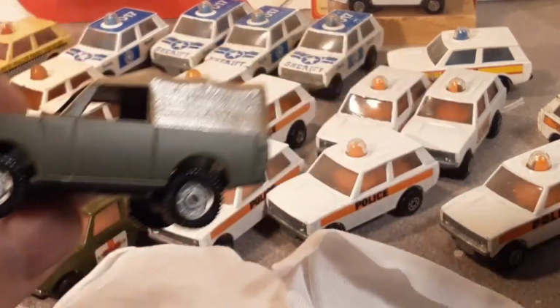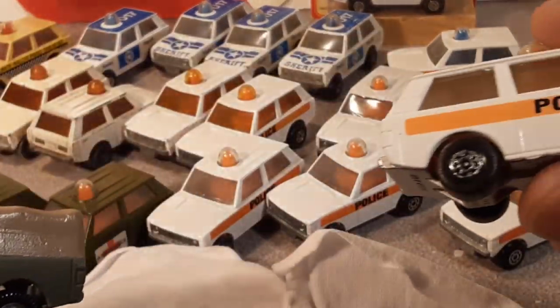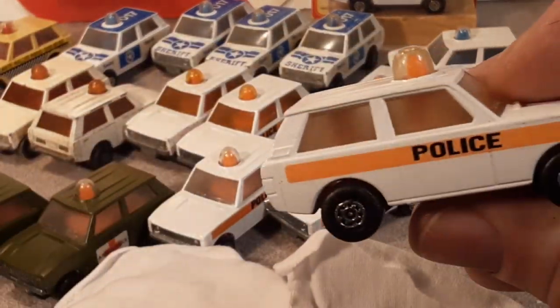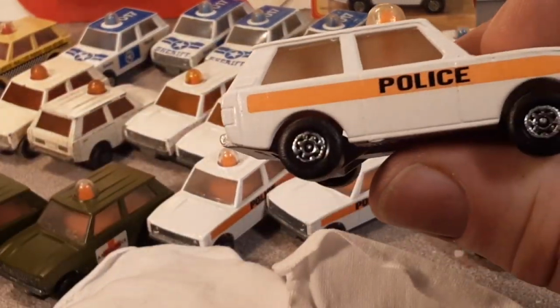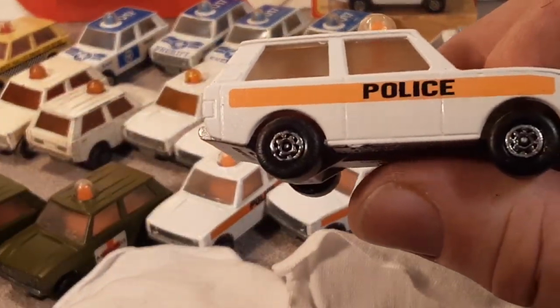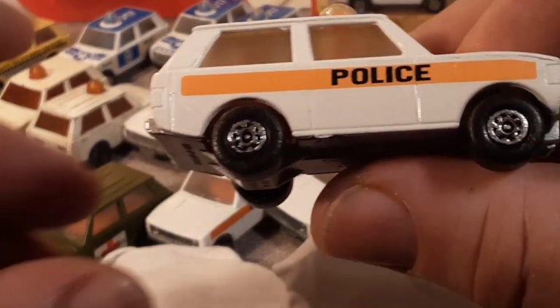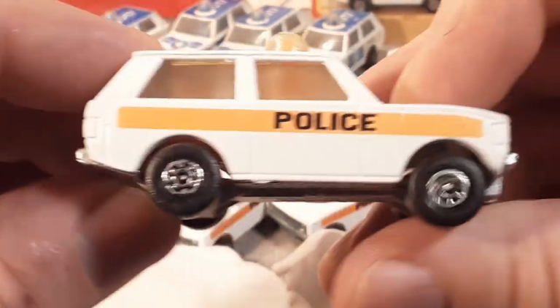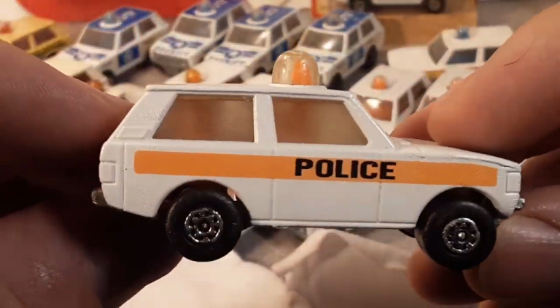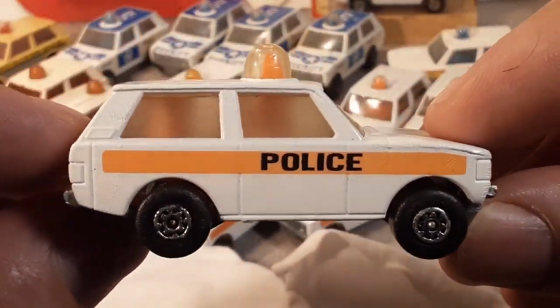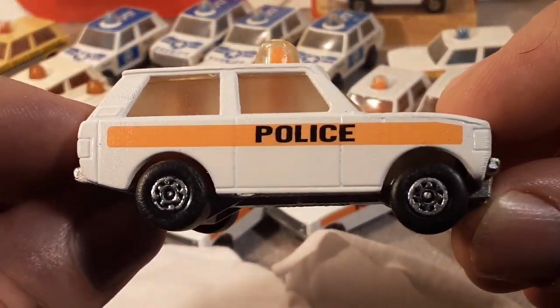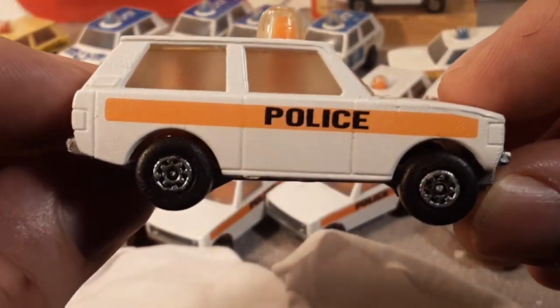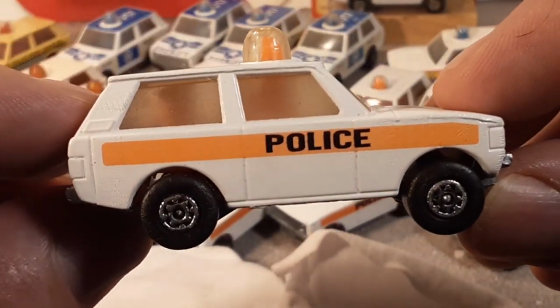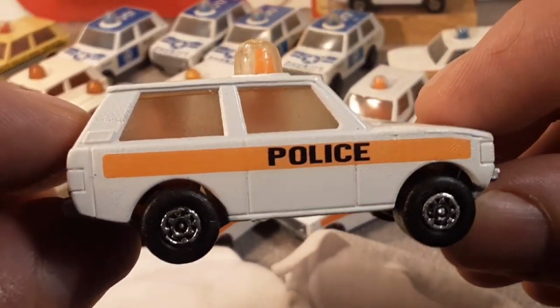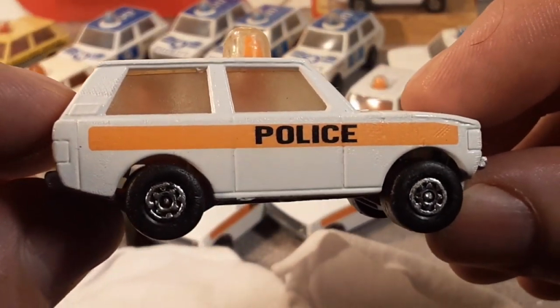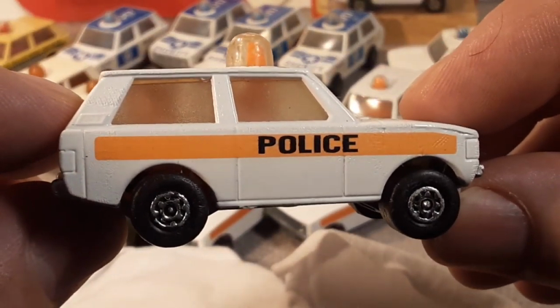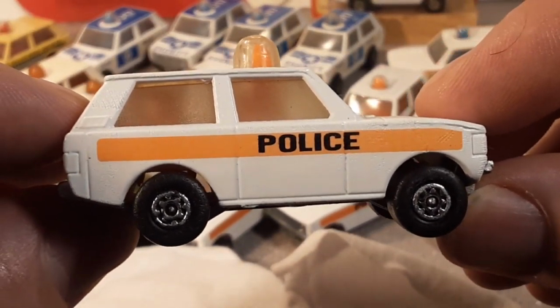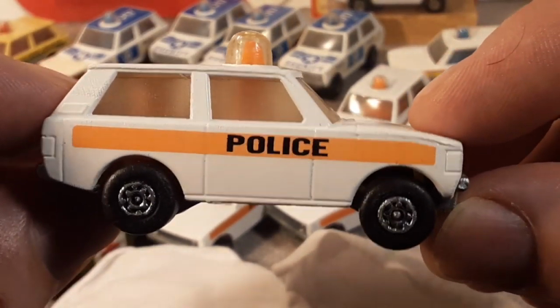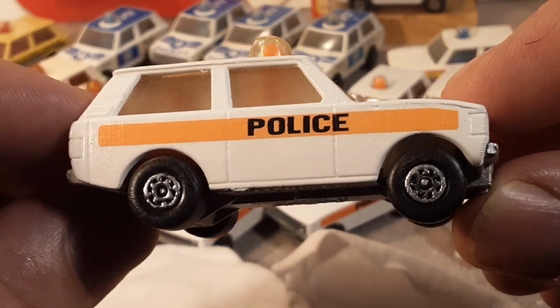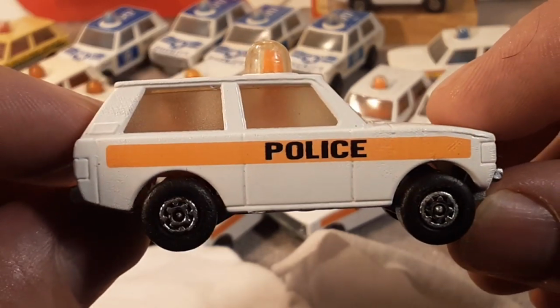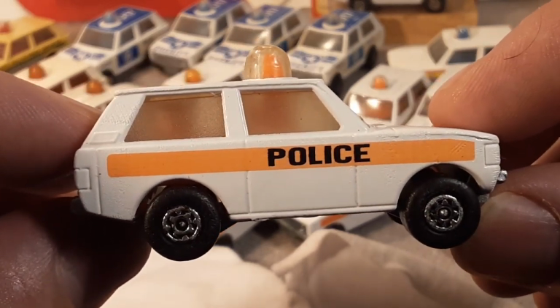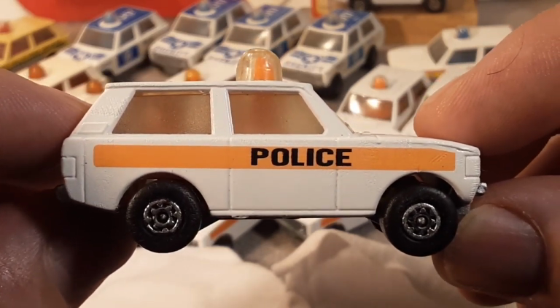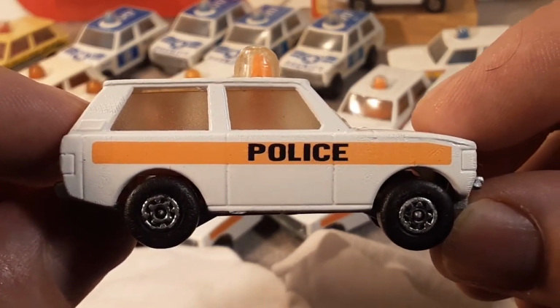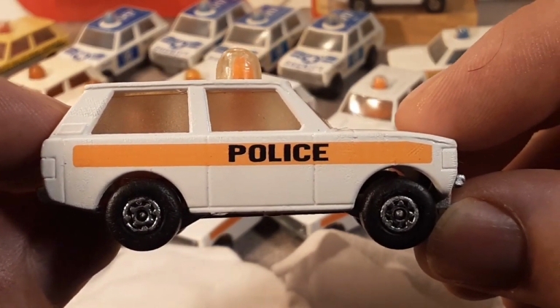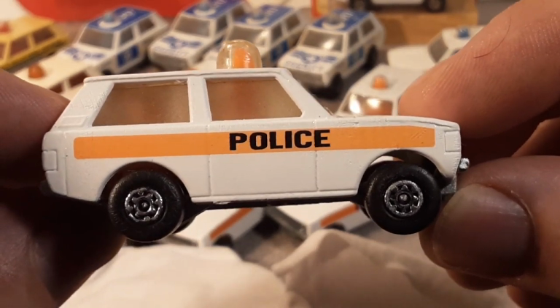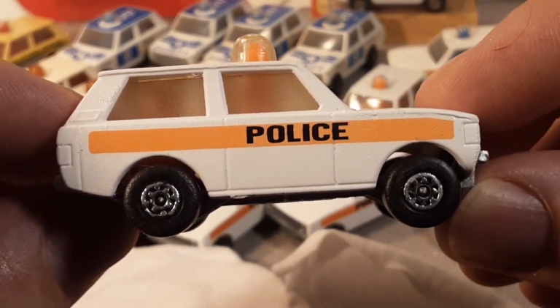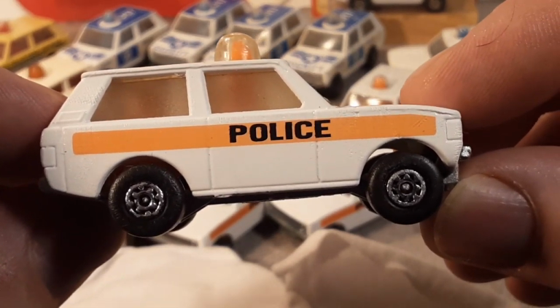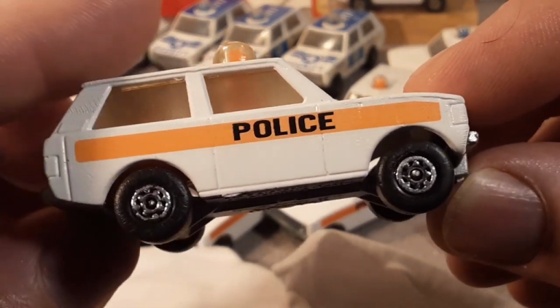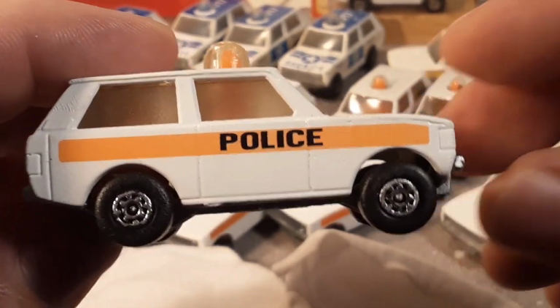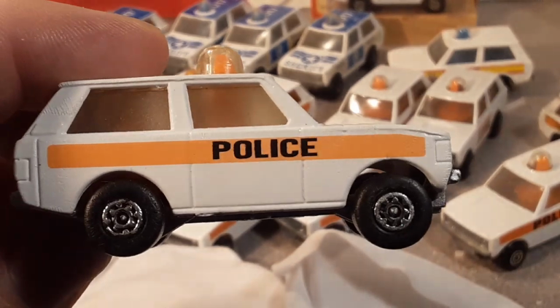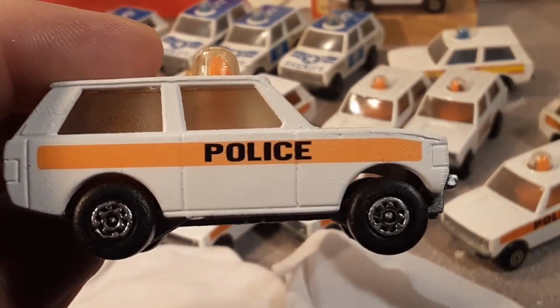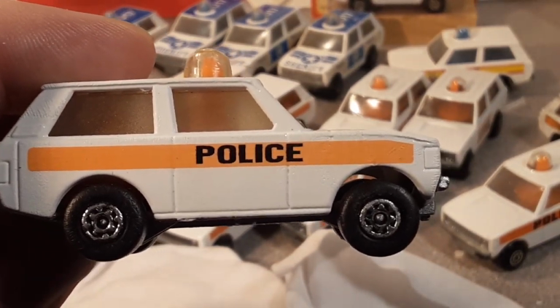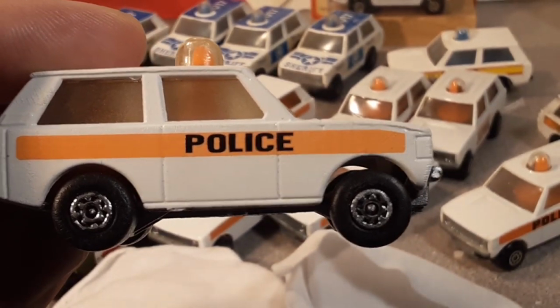Well, that's going to be it for today. We're going to take a look at Time Rider's work again, because he does better work than I do. Thank you very much for joining me today, and as always — slow traffic keep right, and have a great Rover day.